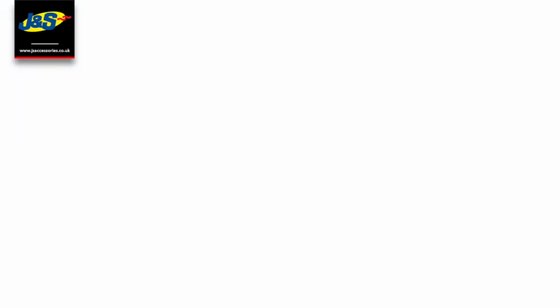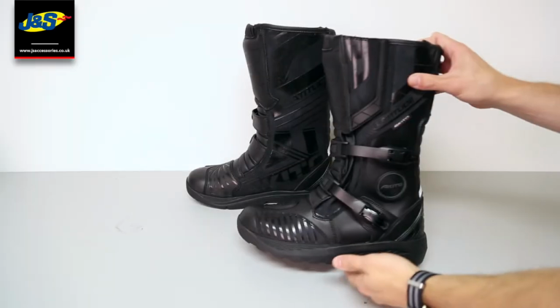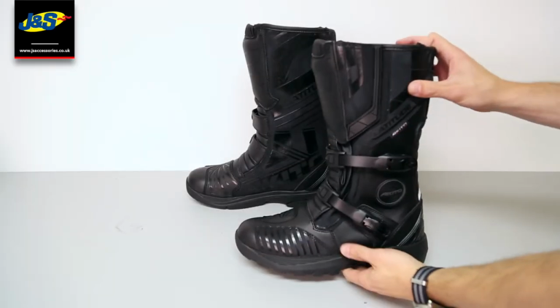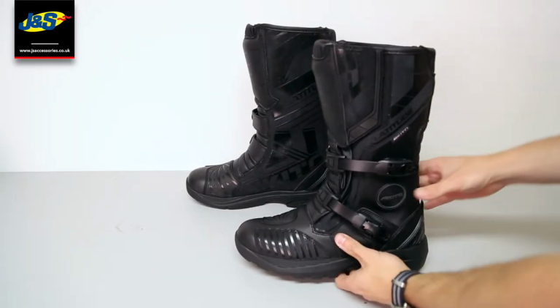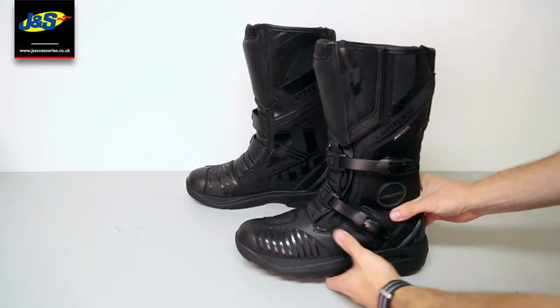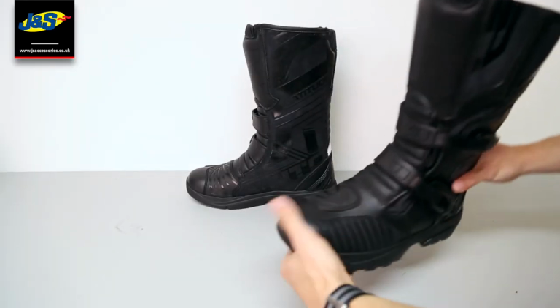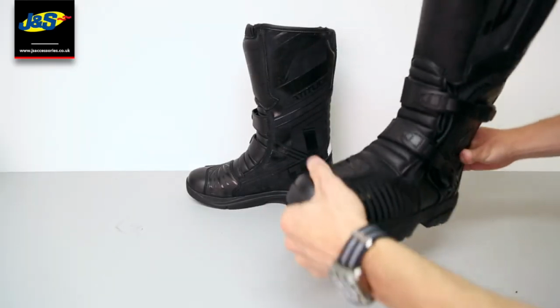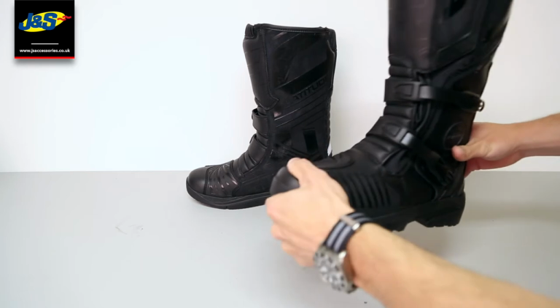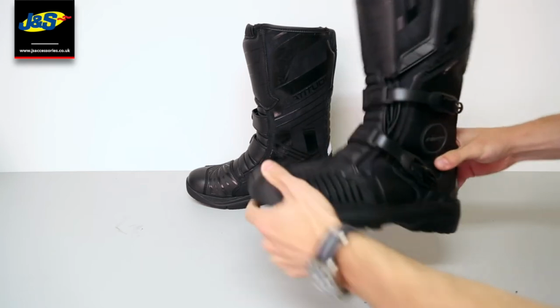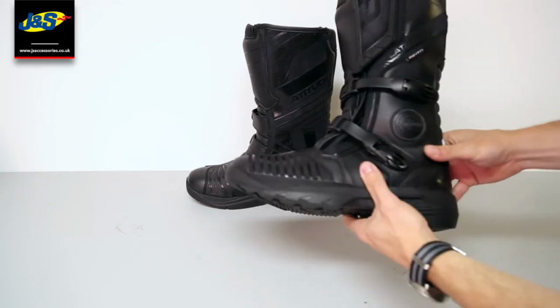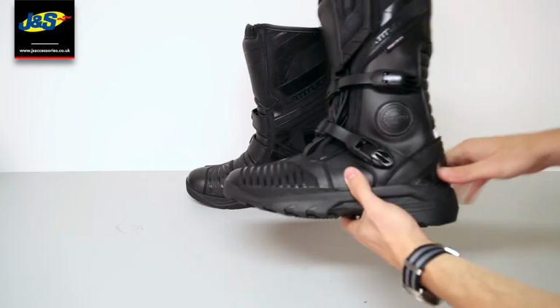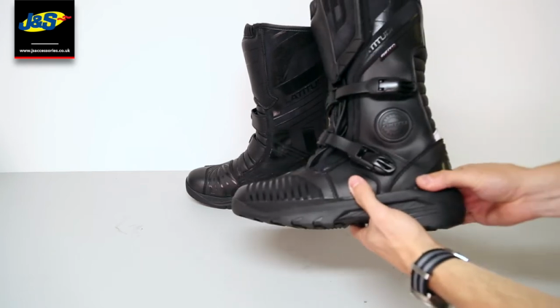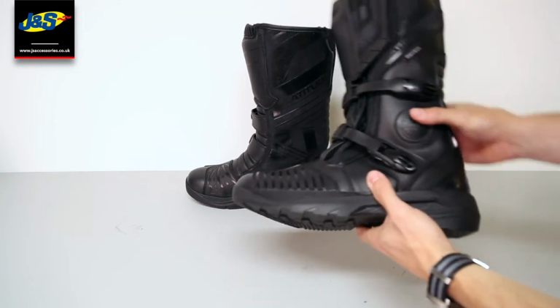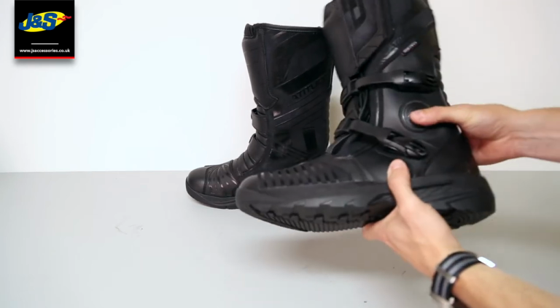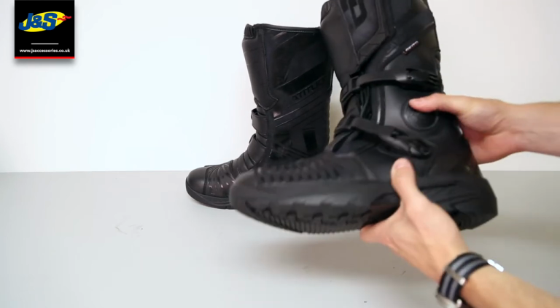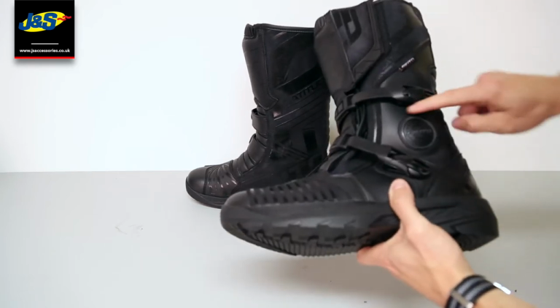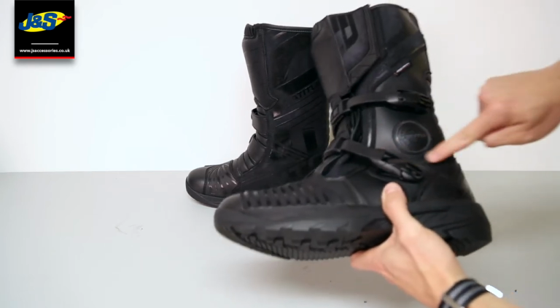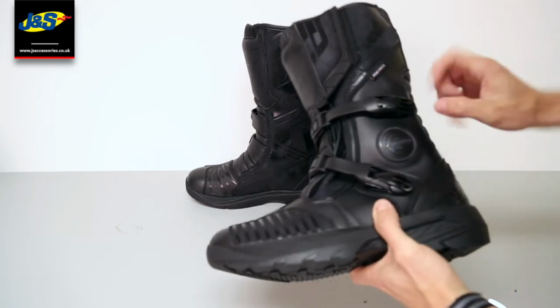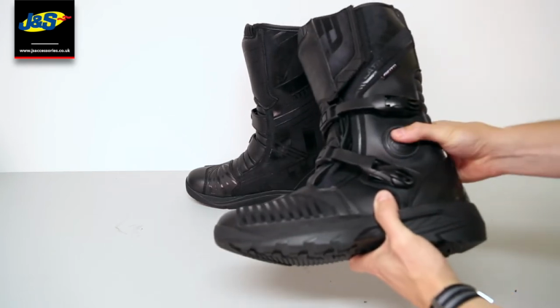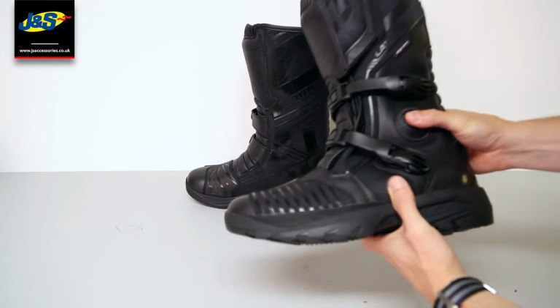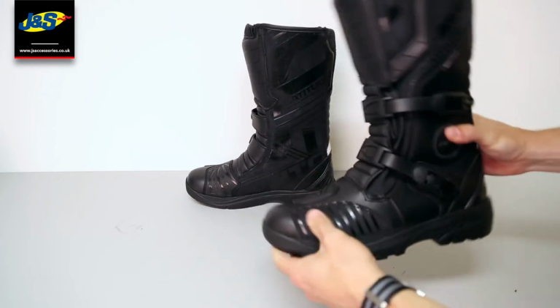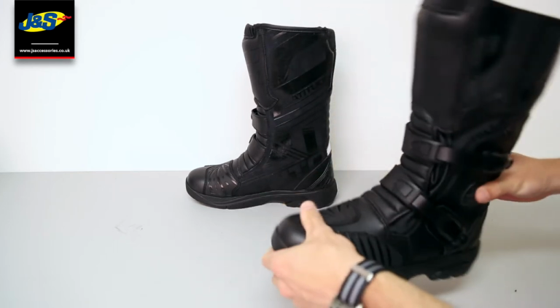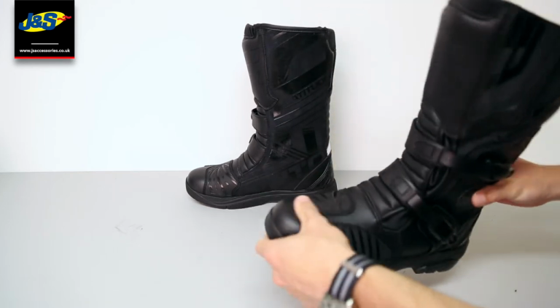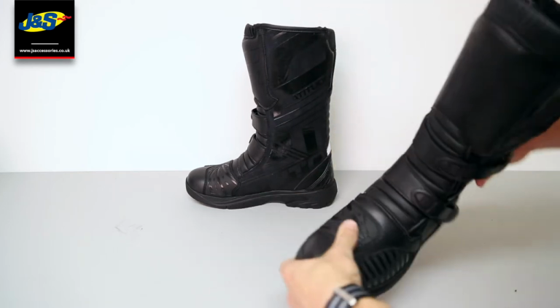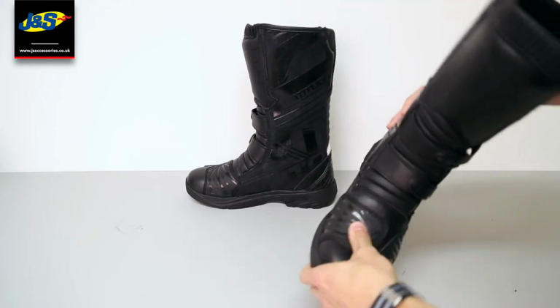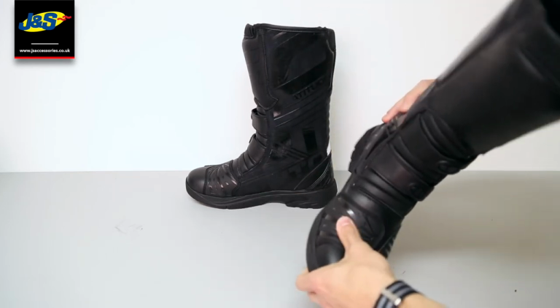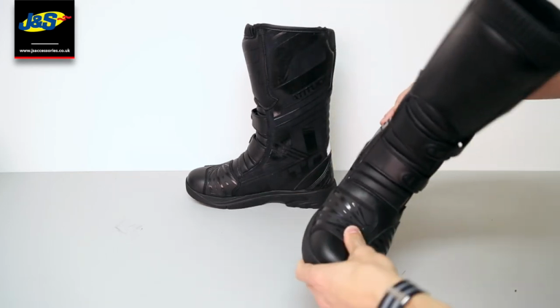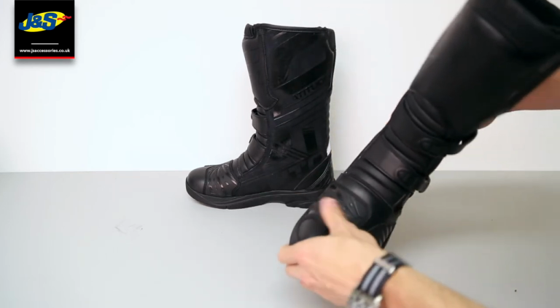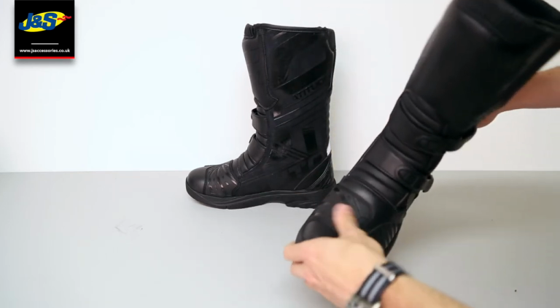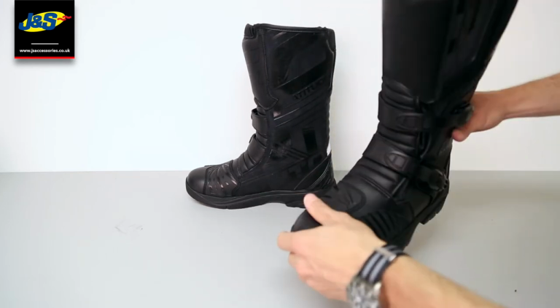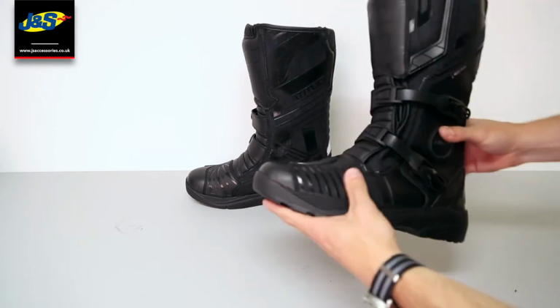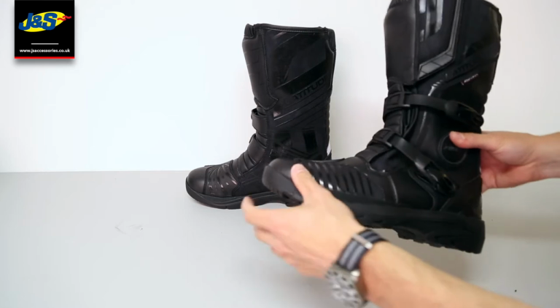In terms of safety, you've got a reinforced toe and heel, and some really sturdy ankle protection. You've also got a gear change pad to stop it wearing through when you're changing gear.